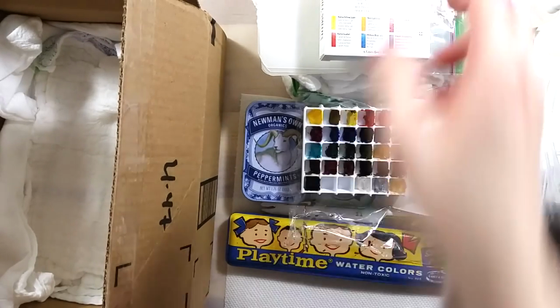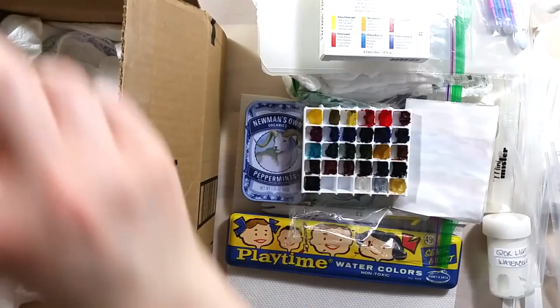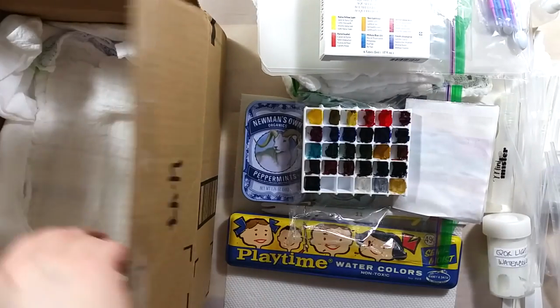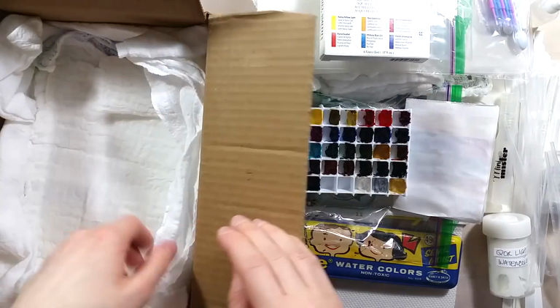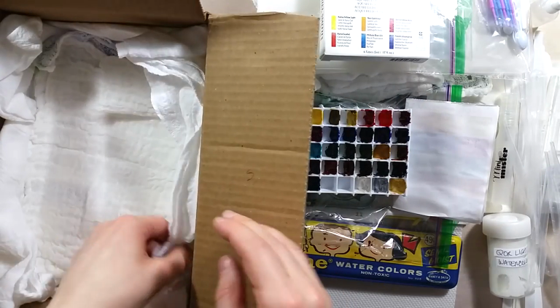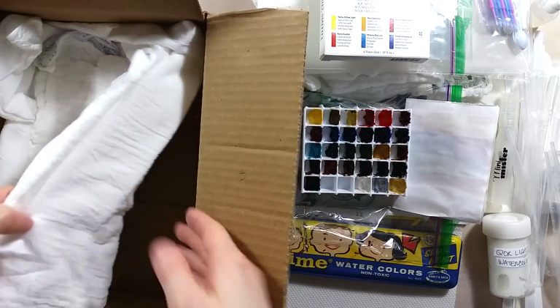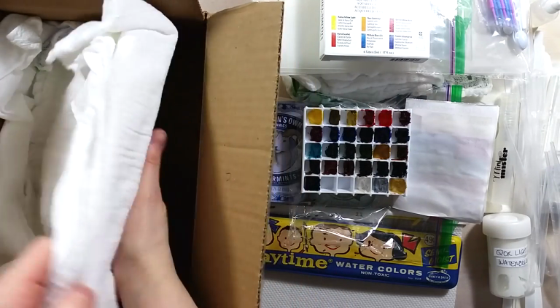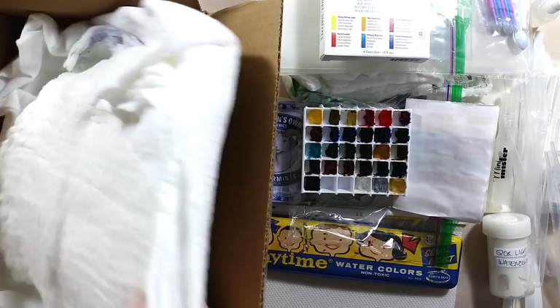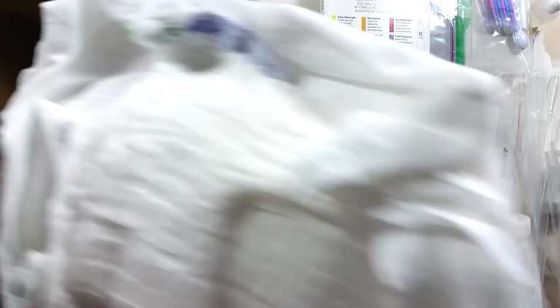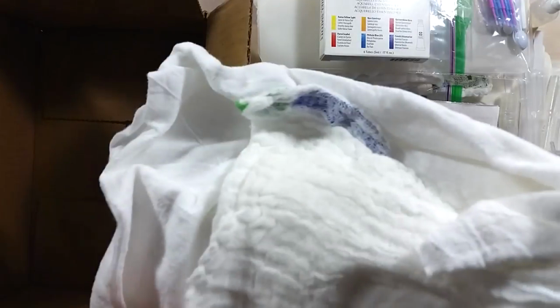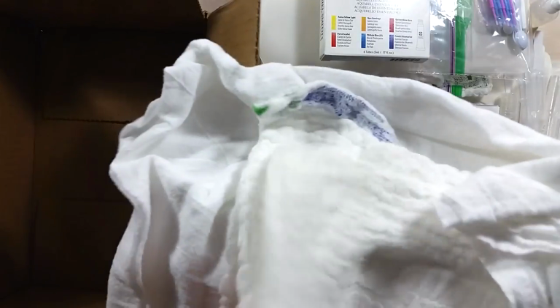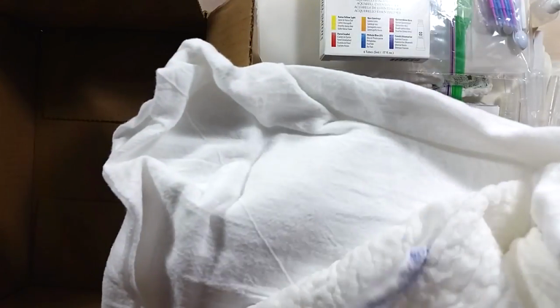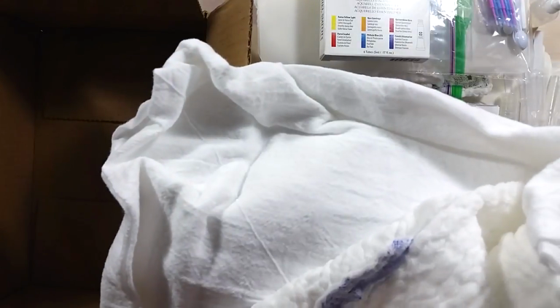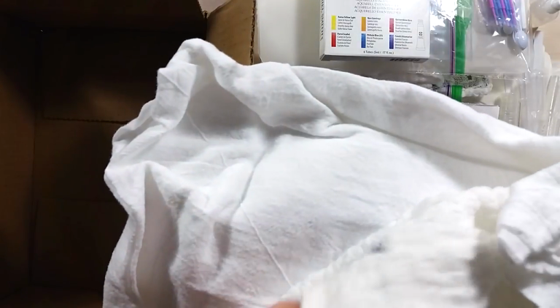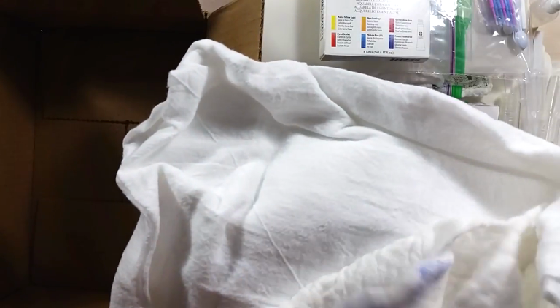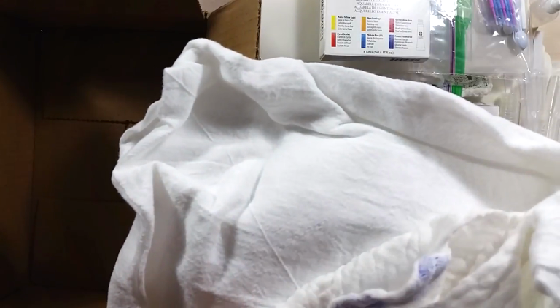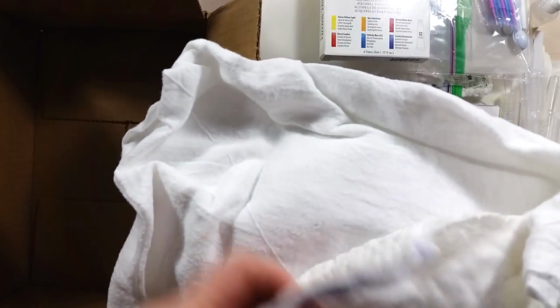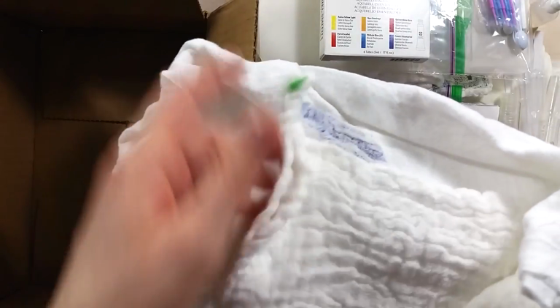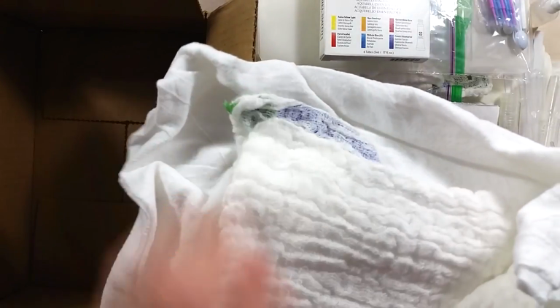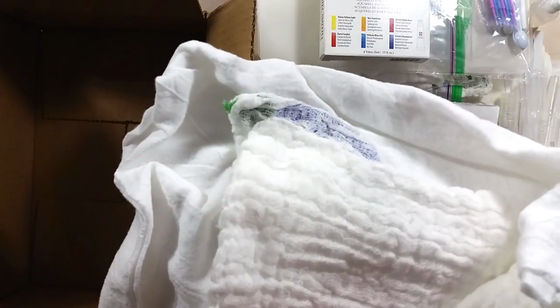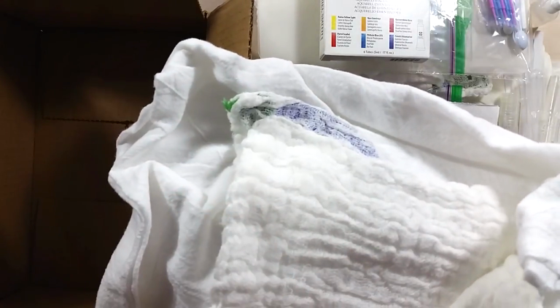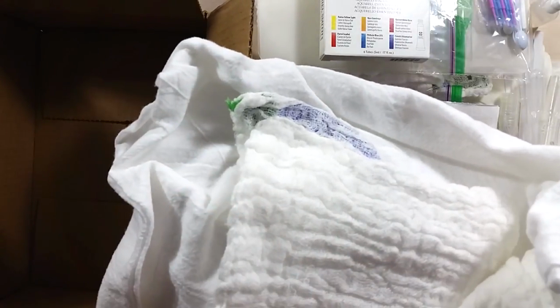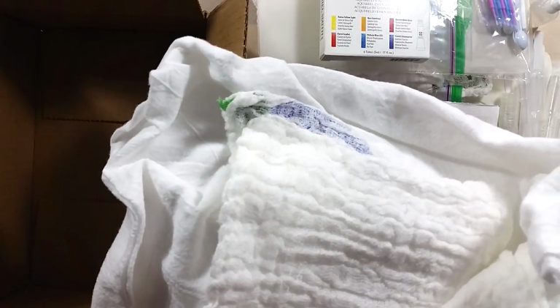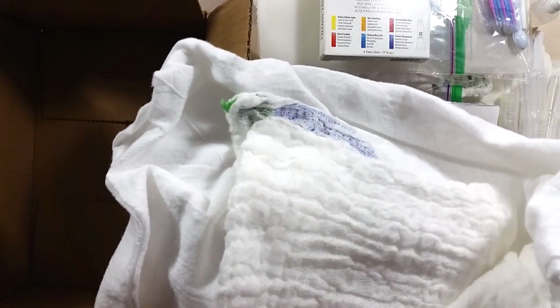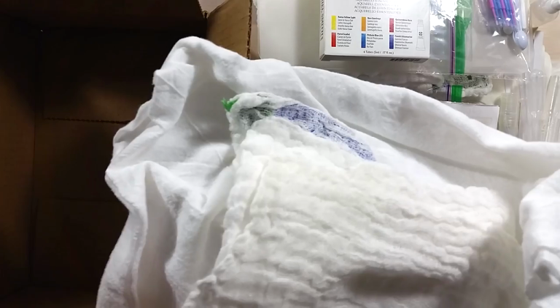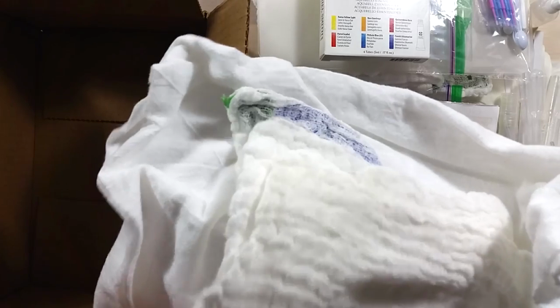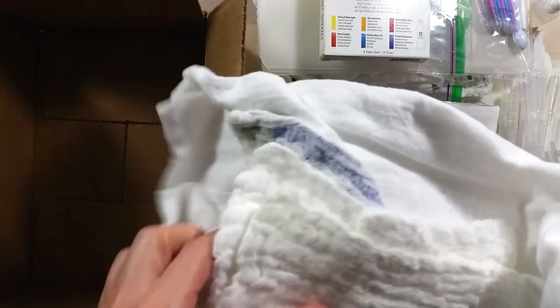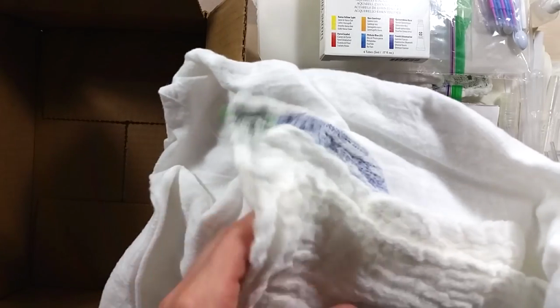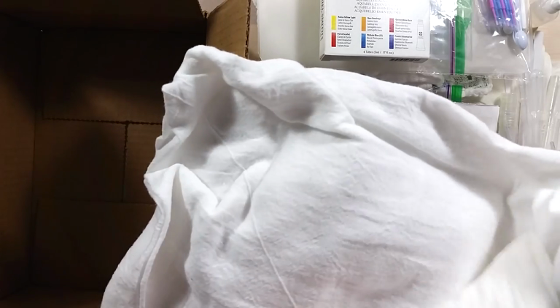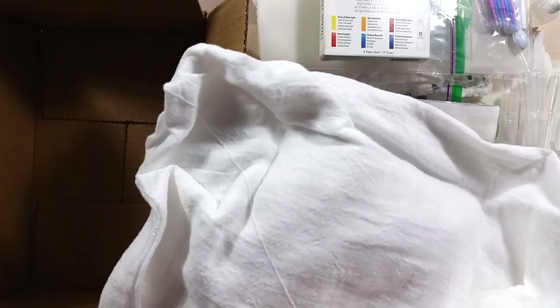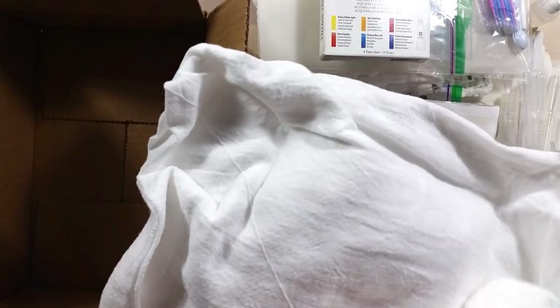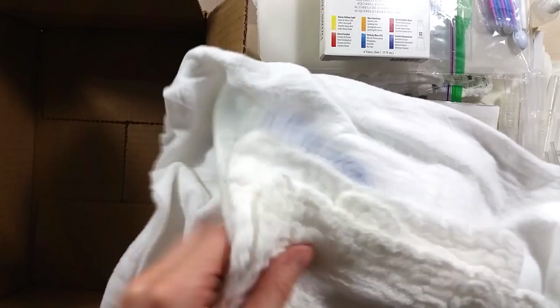The last items in this box are a laparotomy sponge and a flower sack white towel. It's a very interesting fabric and very bright.